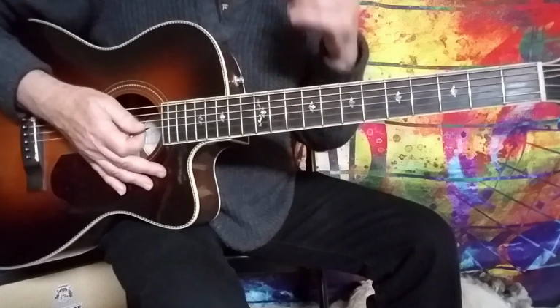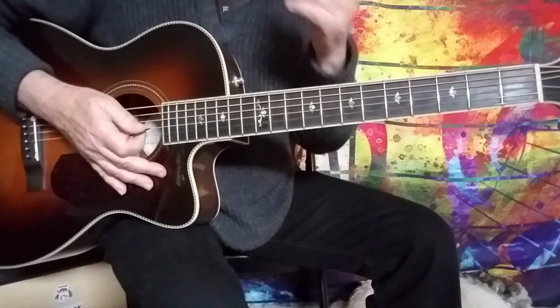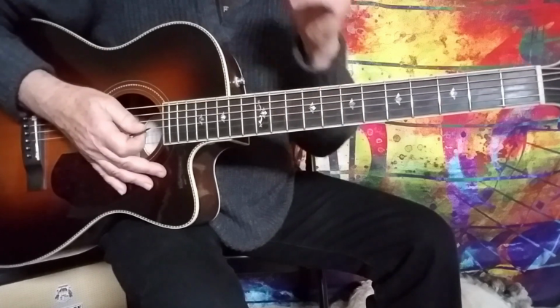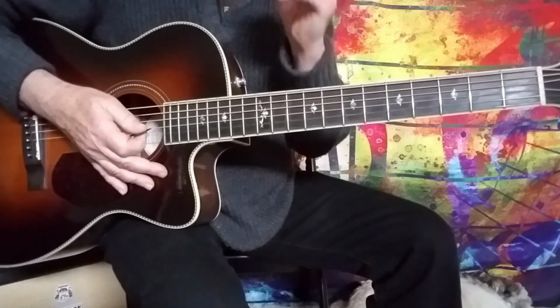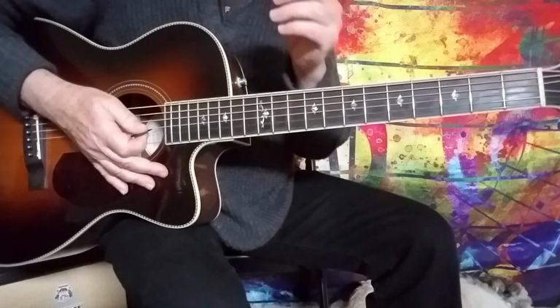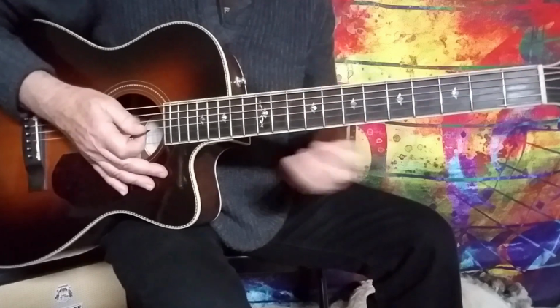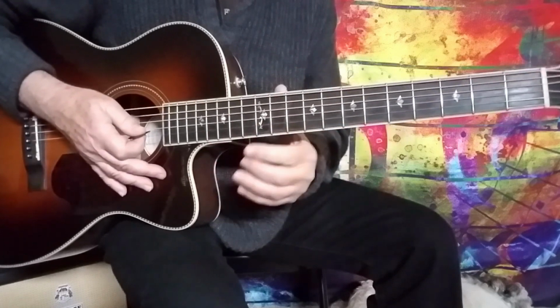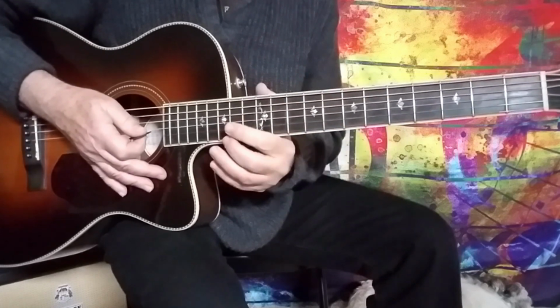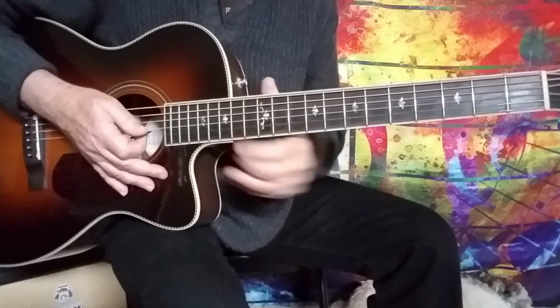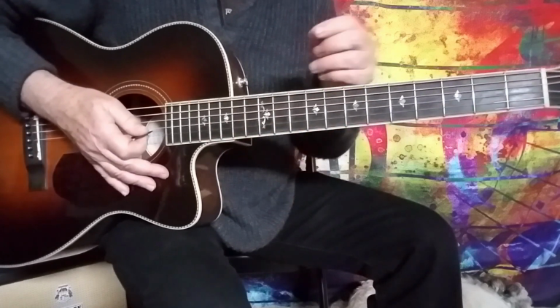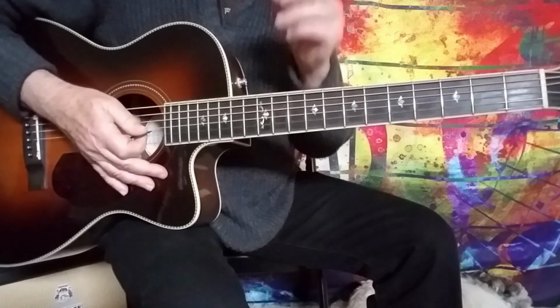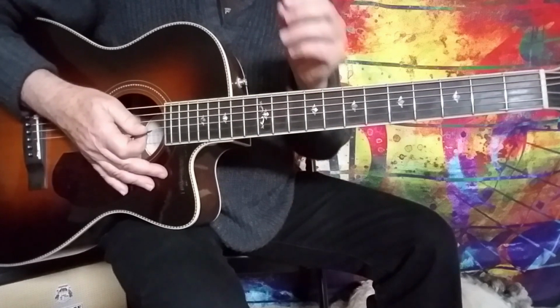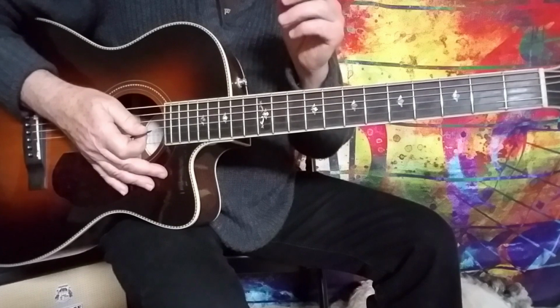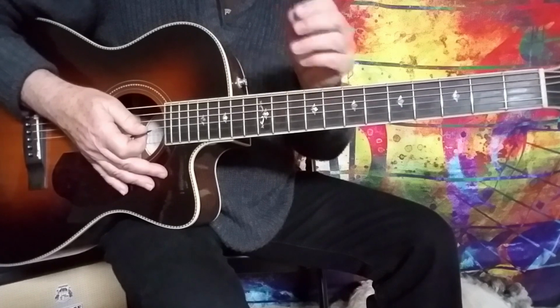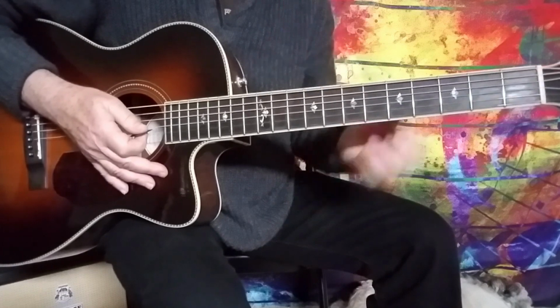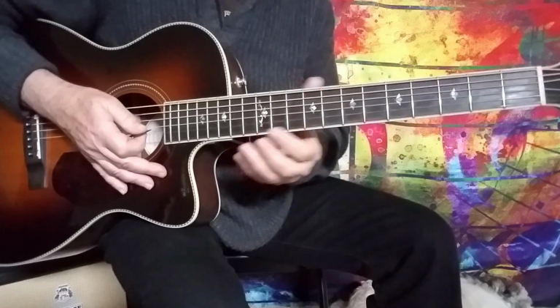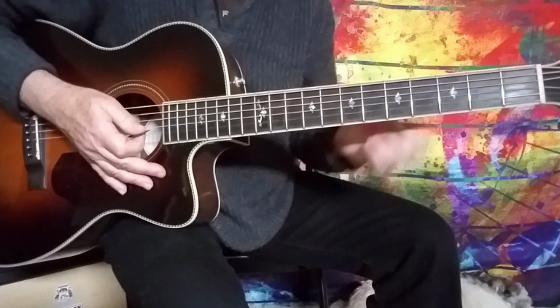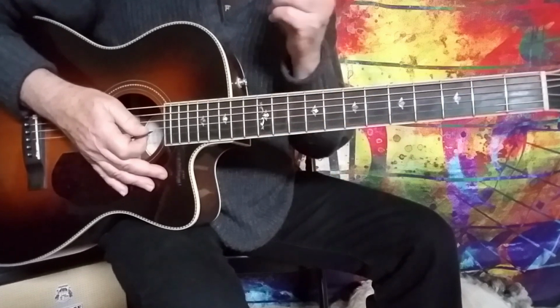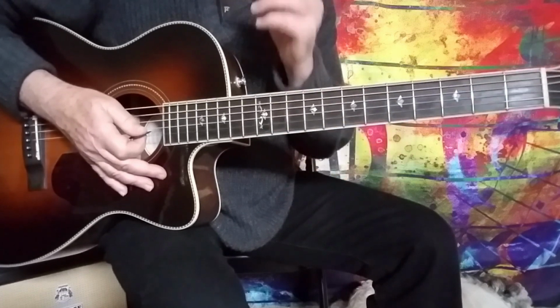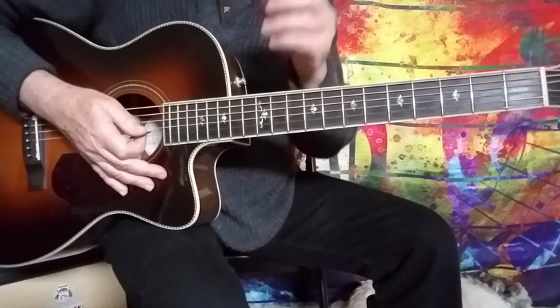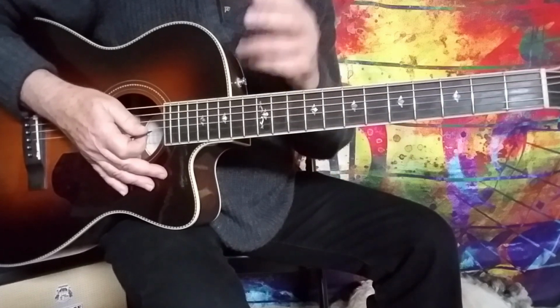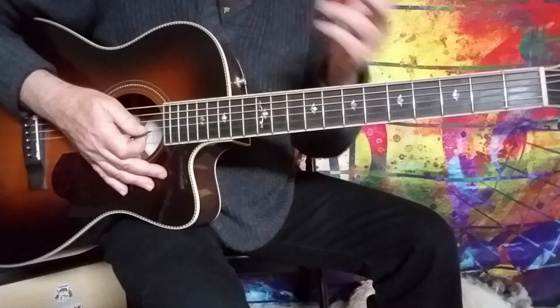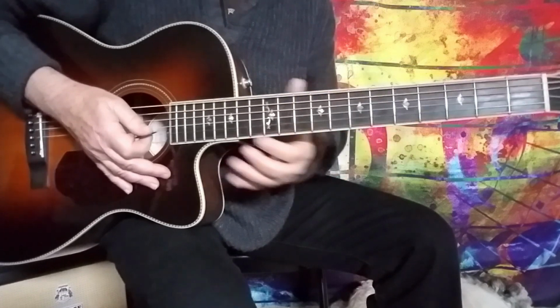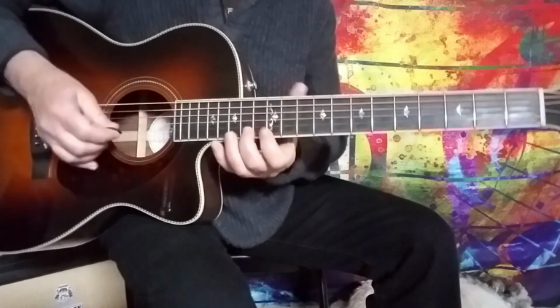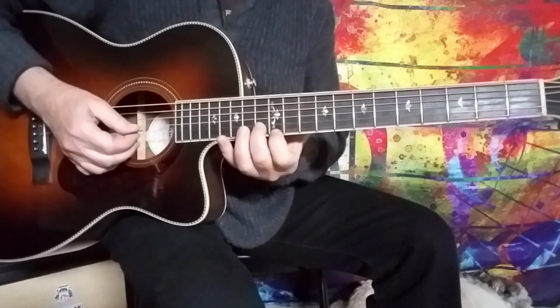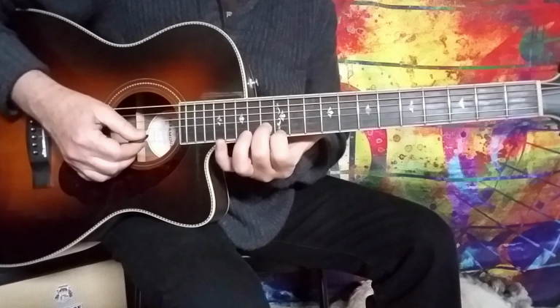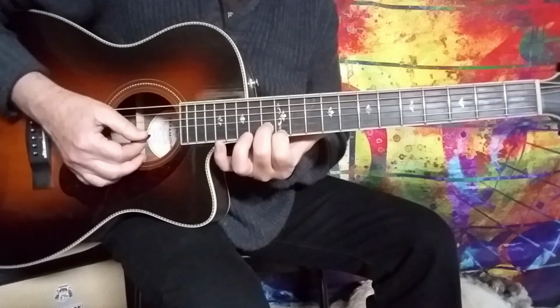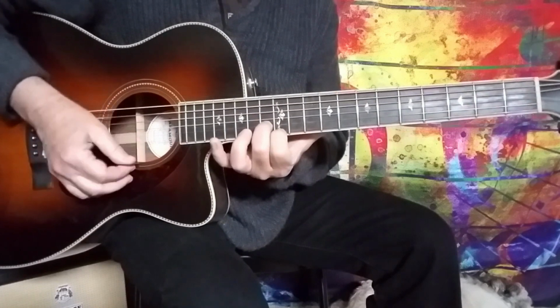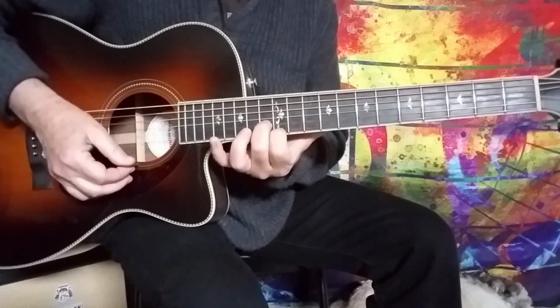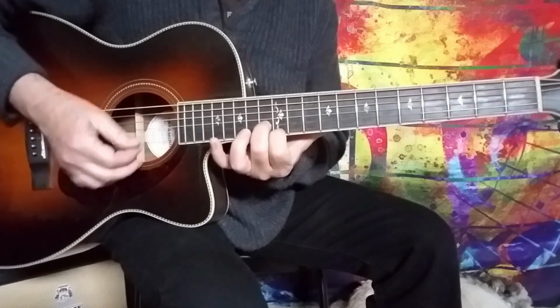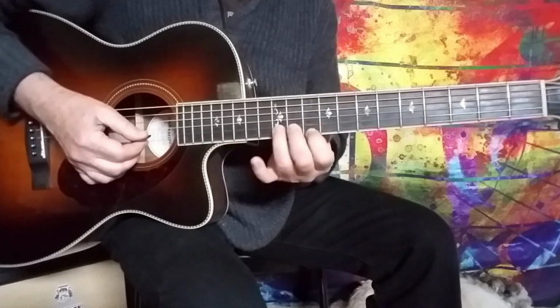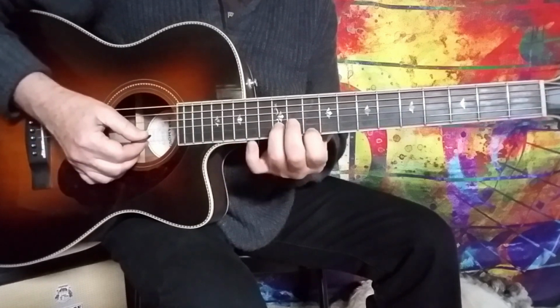What this is, is a combination of major and minor thirds — double stops, two notes played at a time. And the scale dictates whether you're going to be playing this shape or this shape.